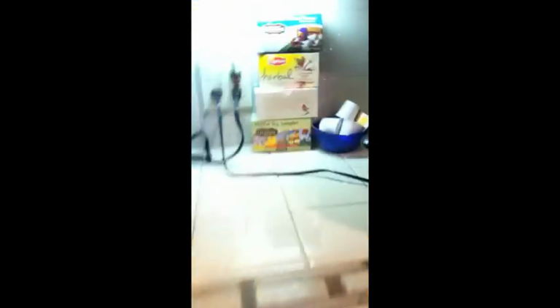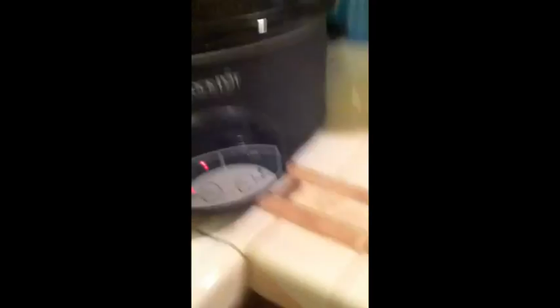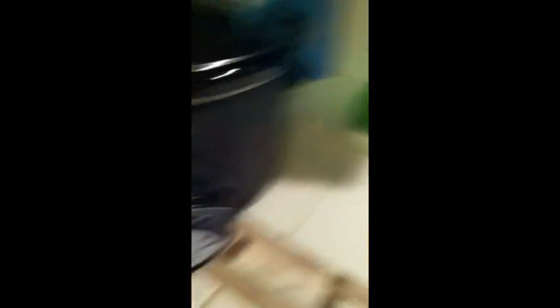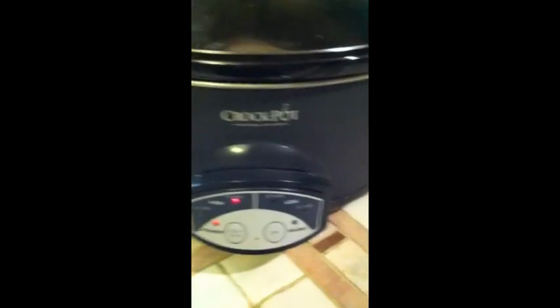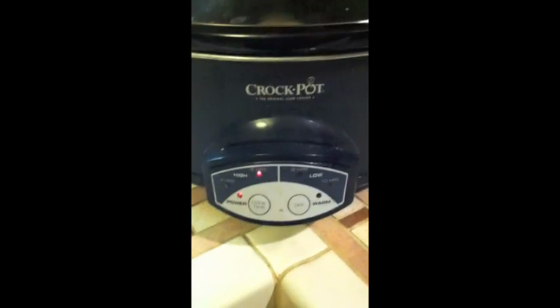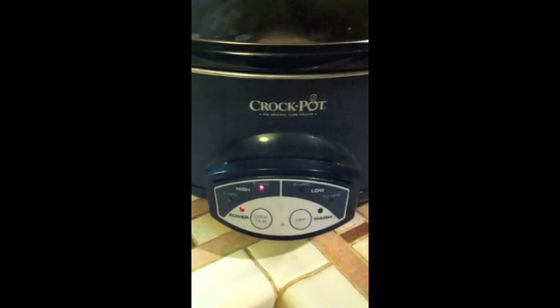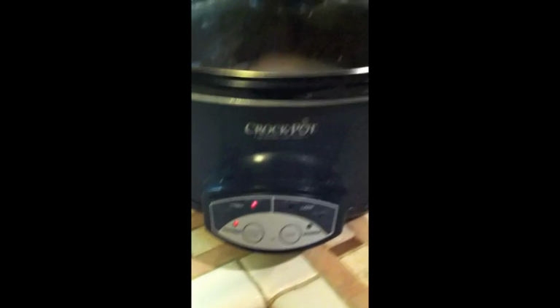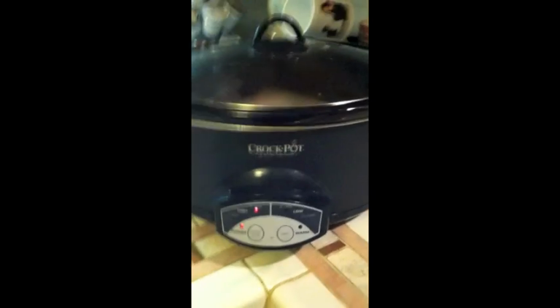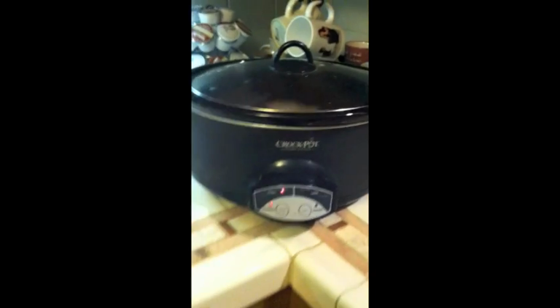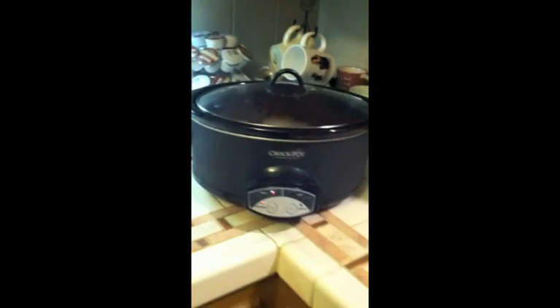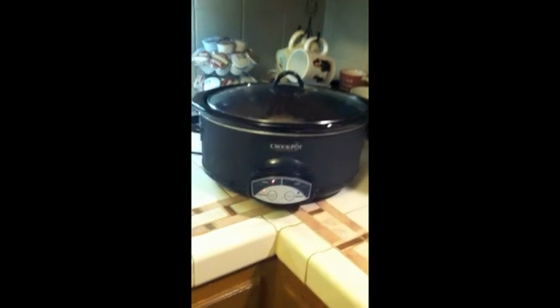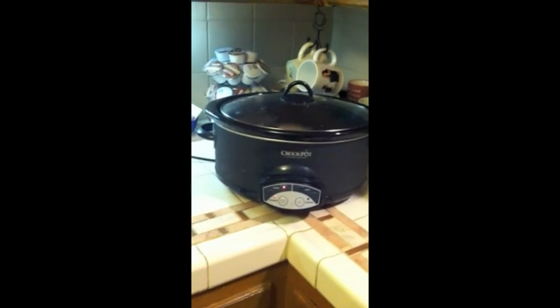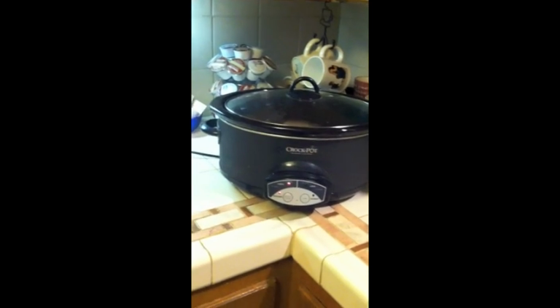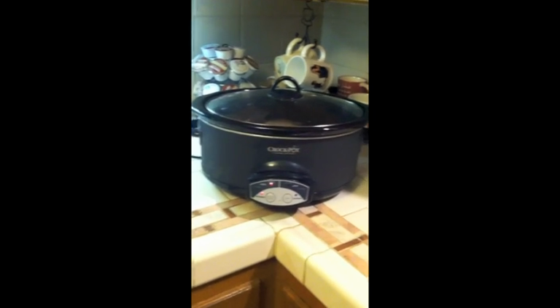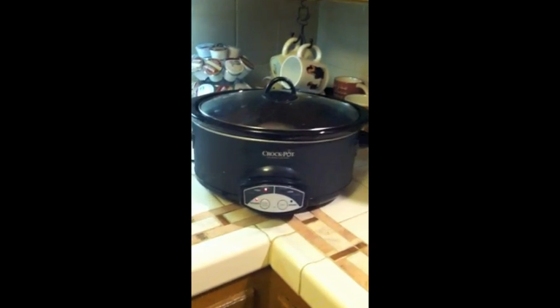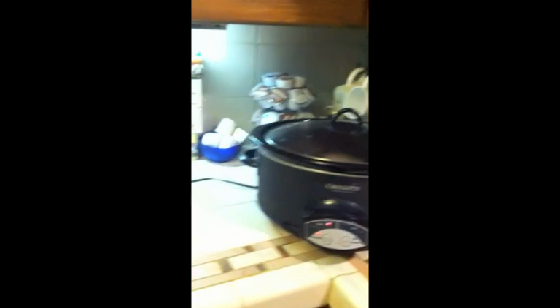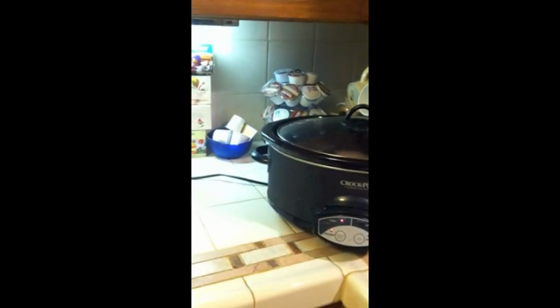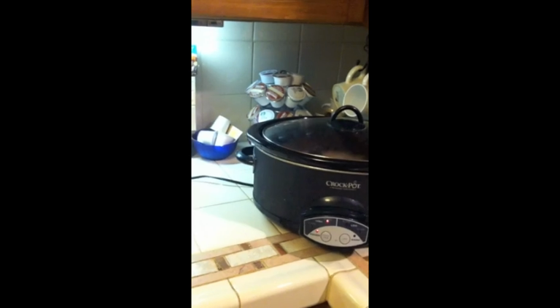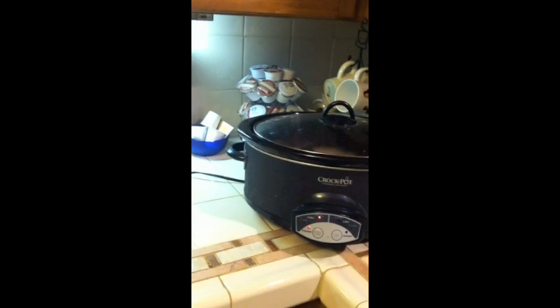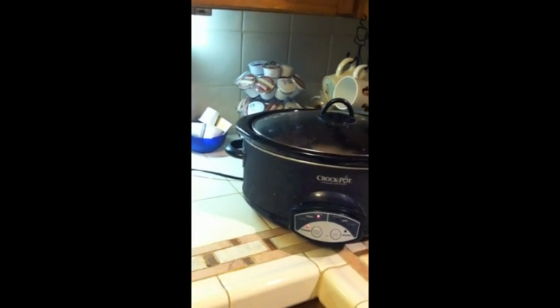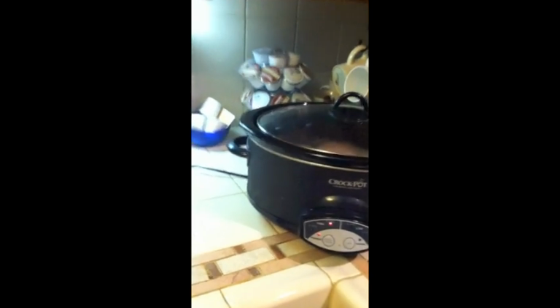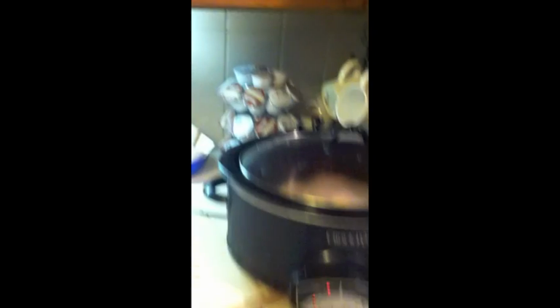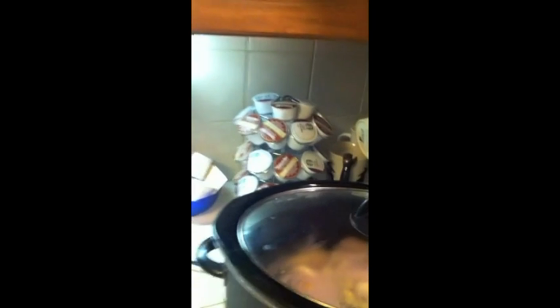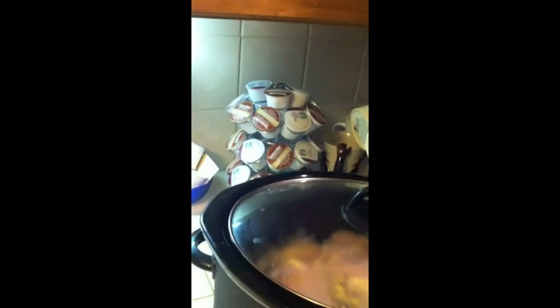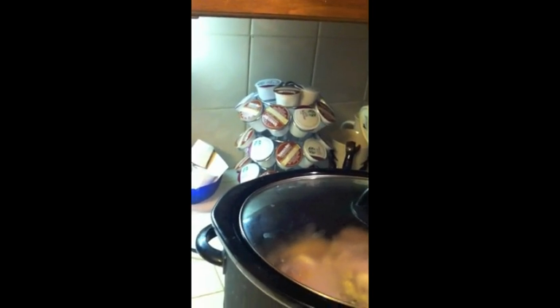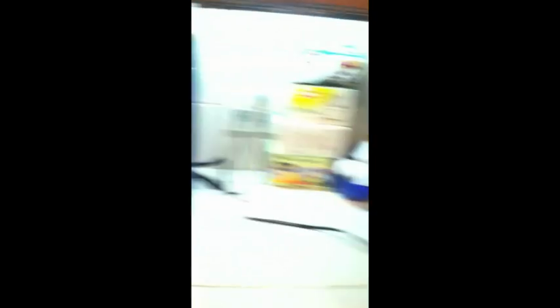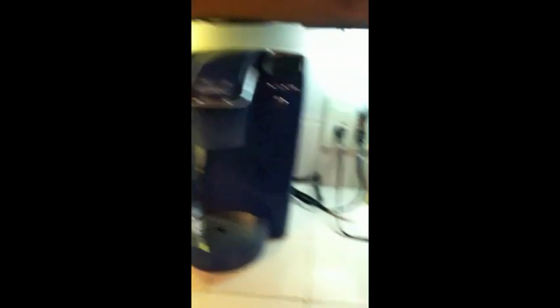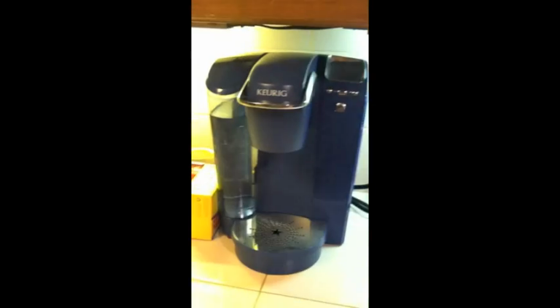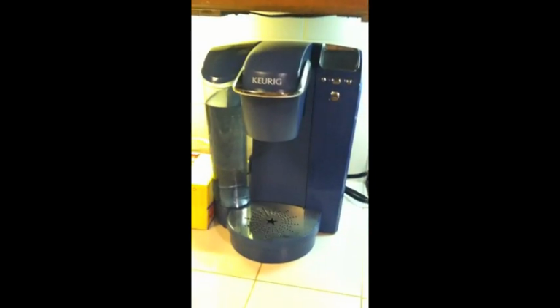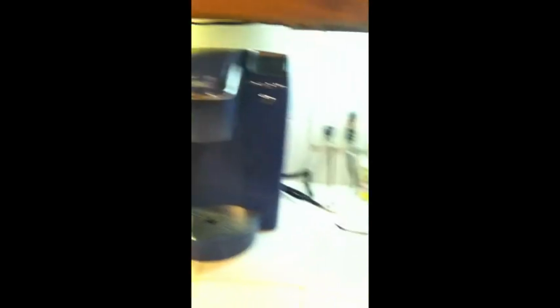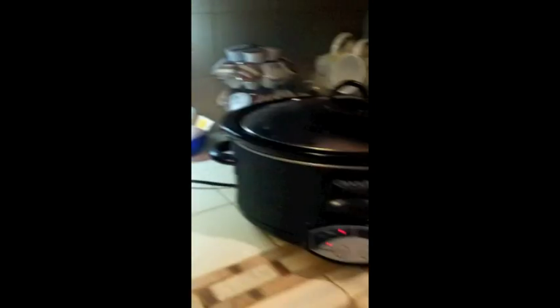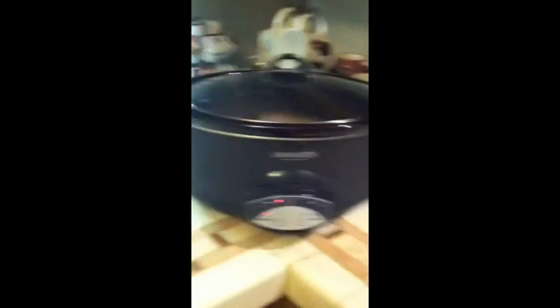This is my crockpot. I have a pretty big crockpot, I don't know if you can see. You see all my coffee — you guys think I'm joking about the coffee? These are my Keurig cups. I love my Keurig. Anyway.